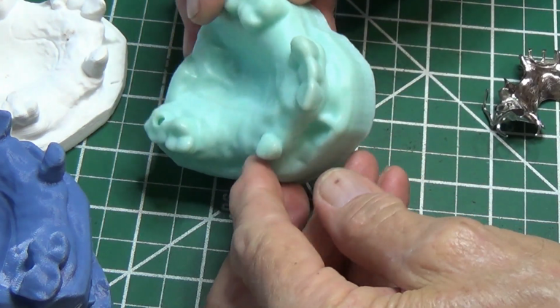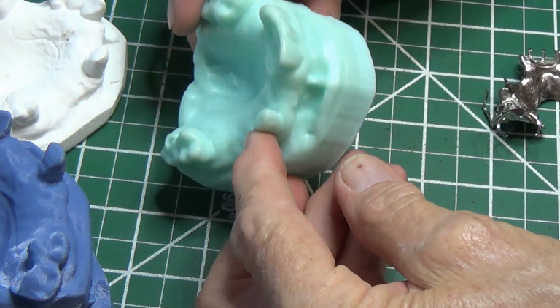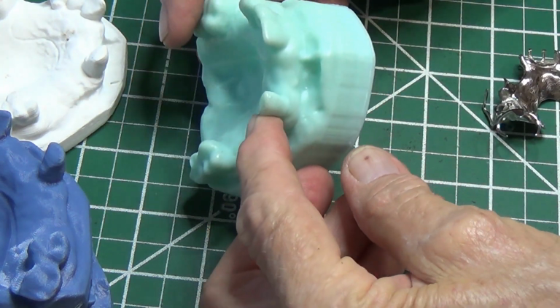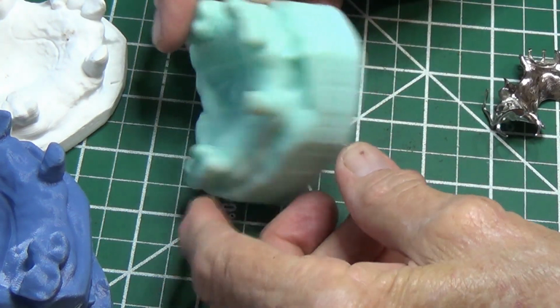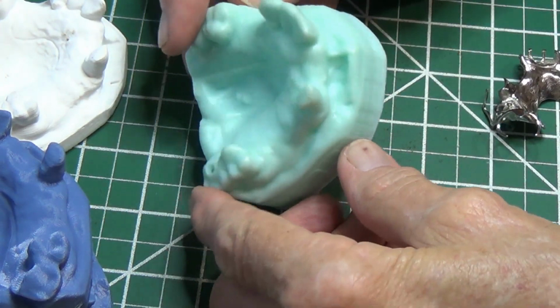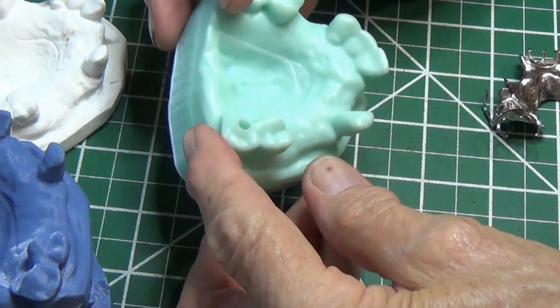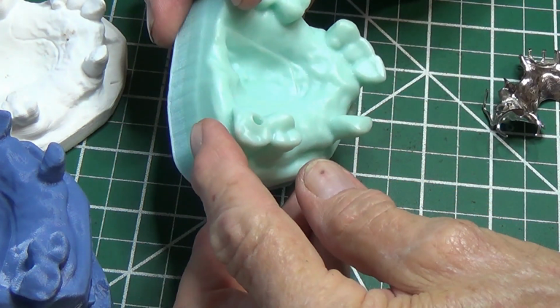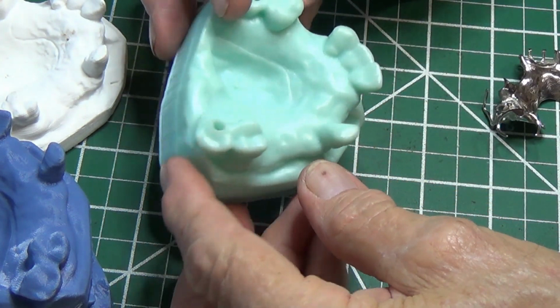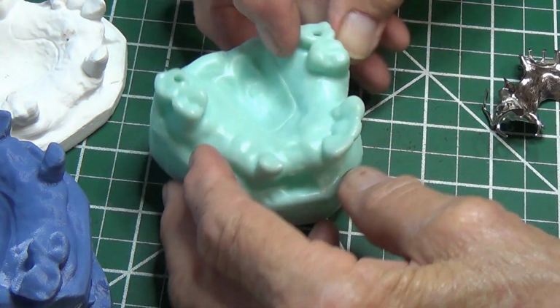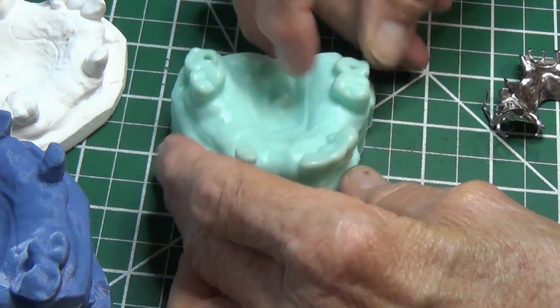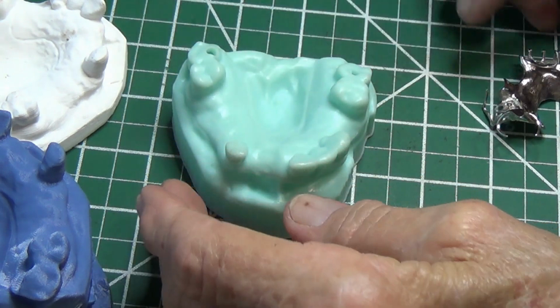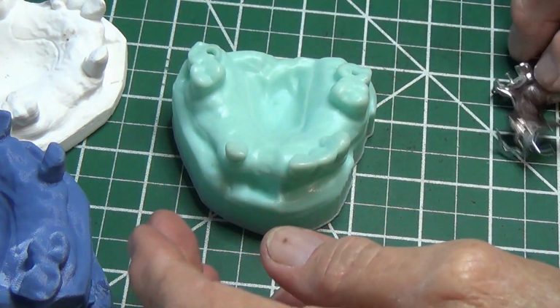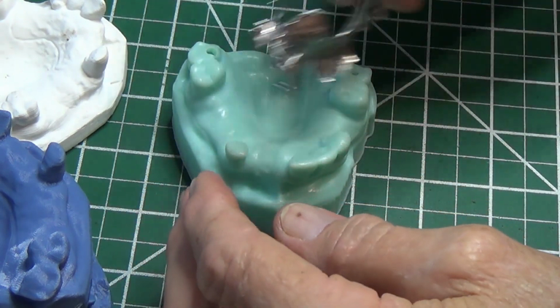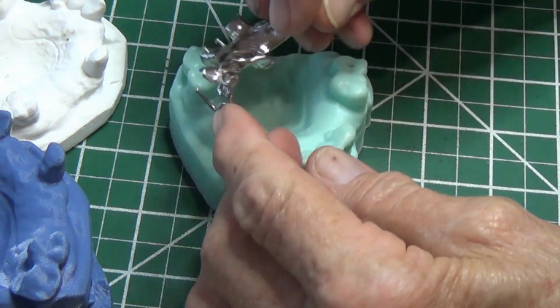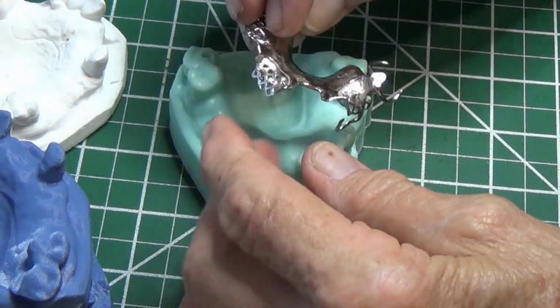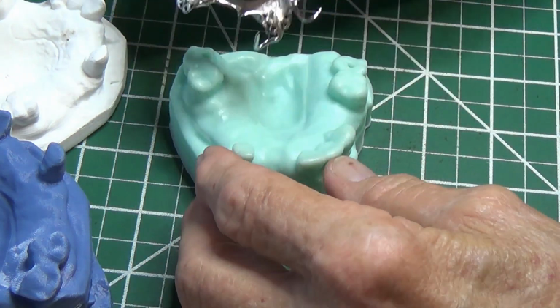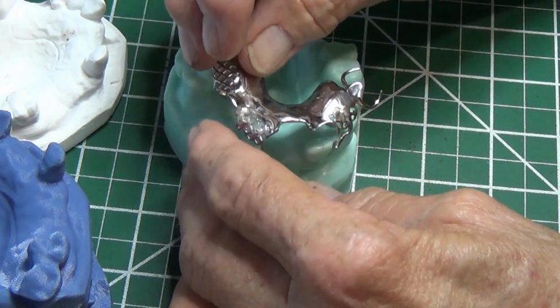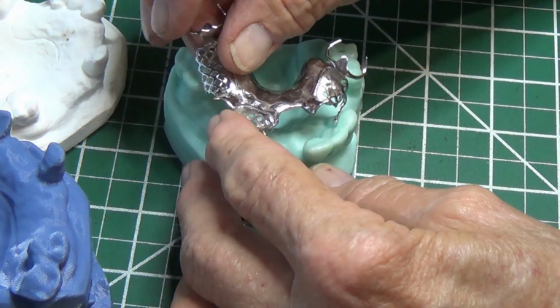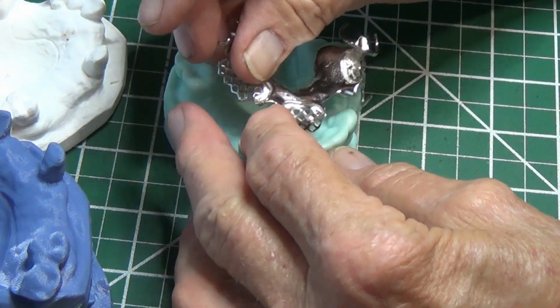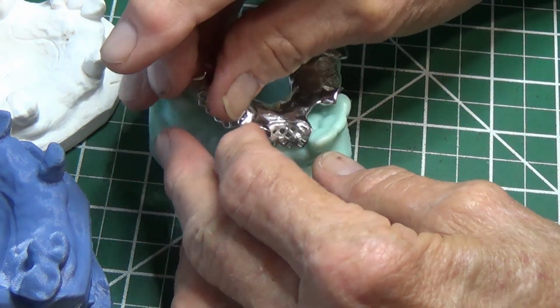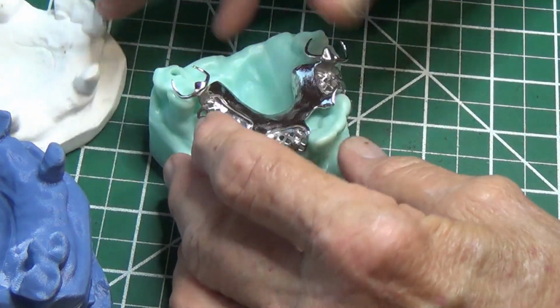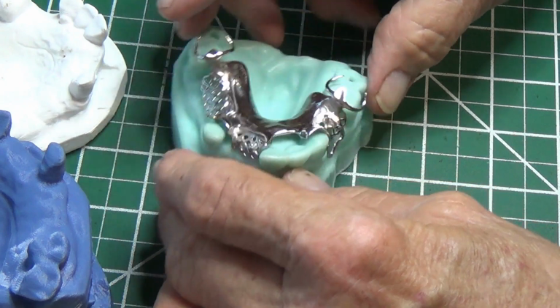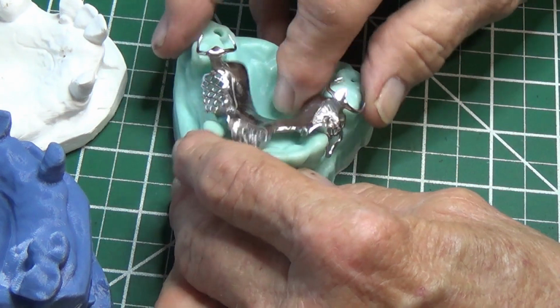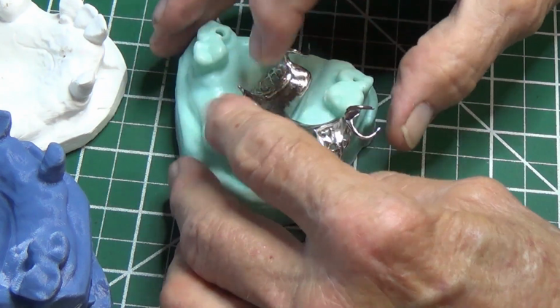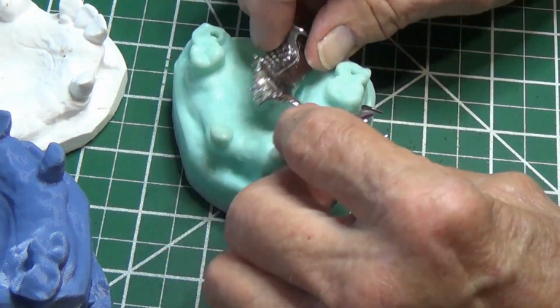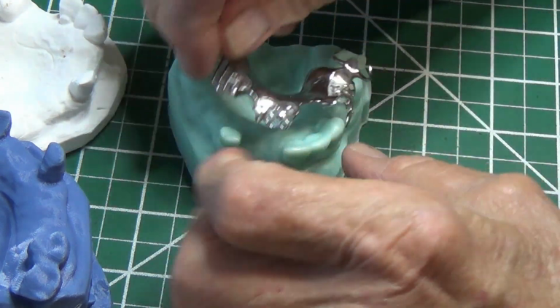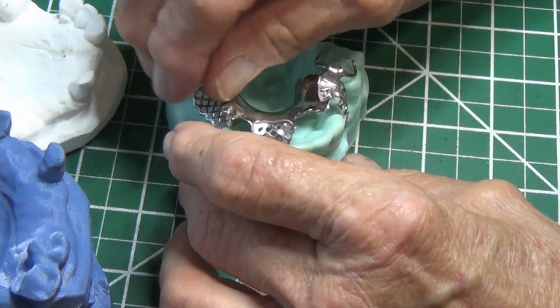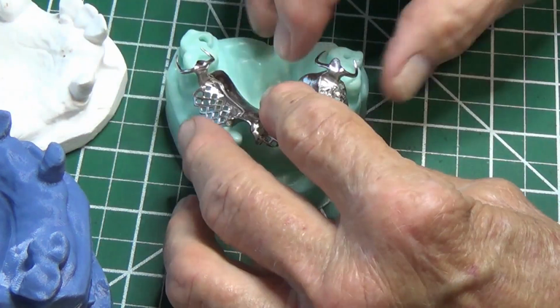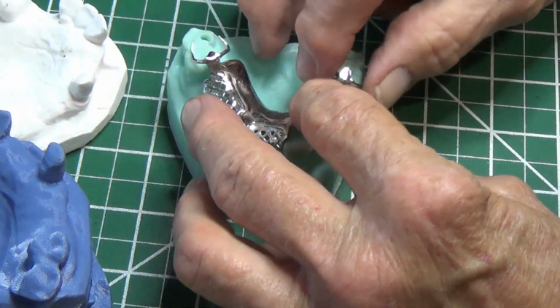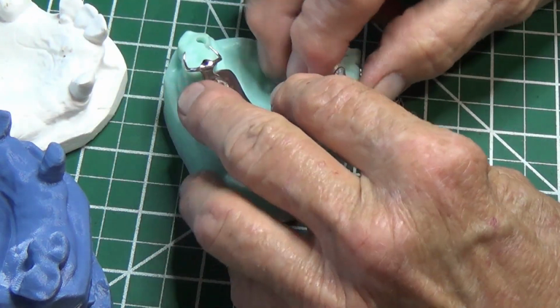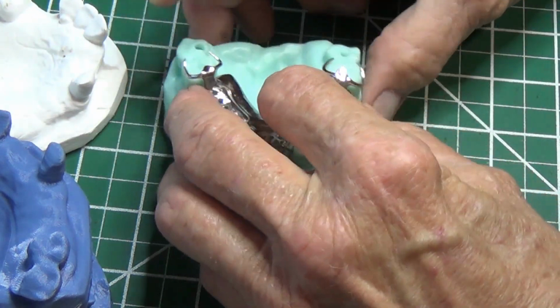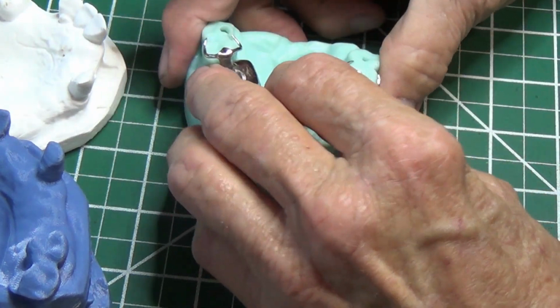I also 3D printed them on my Photon Mono X with resin at a 0.01 millimeter layer height. By the way, the Prusa prints were at 0.1 millimeter layer height.